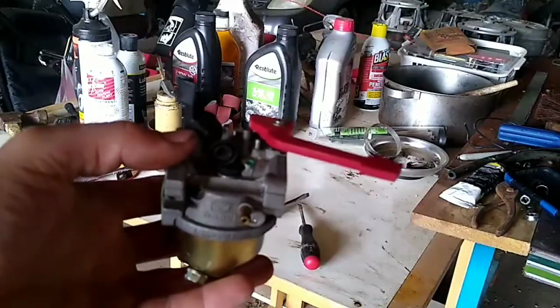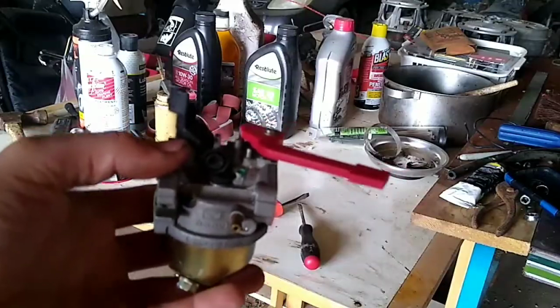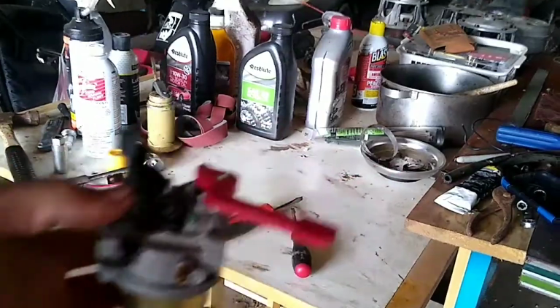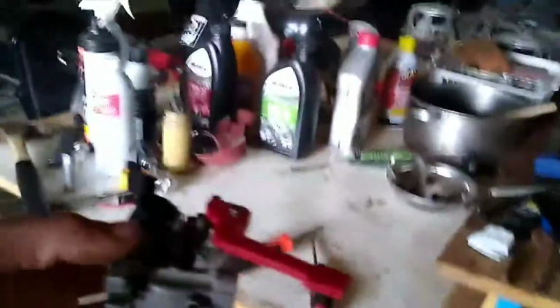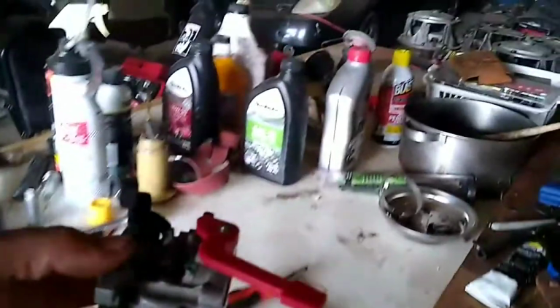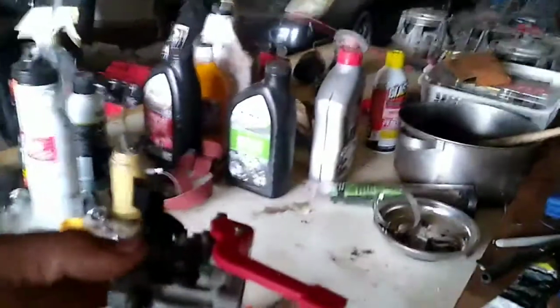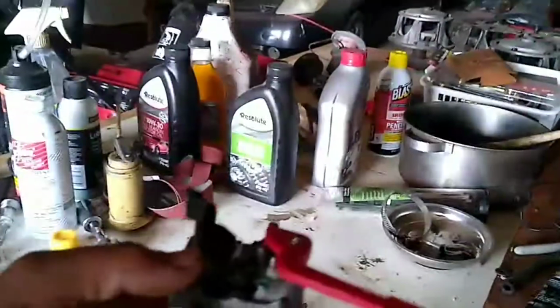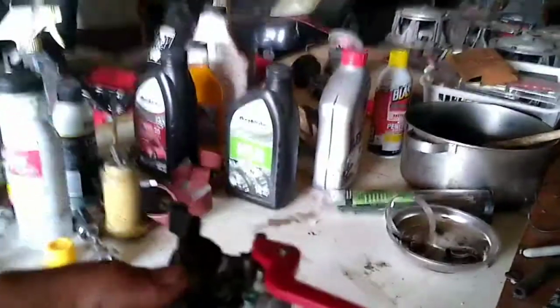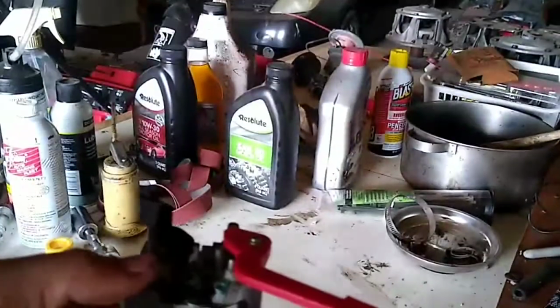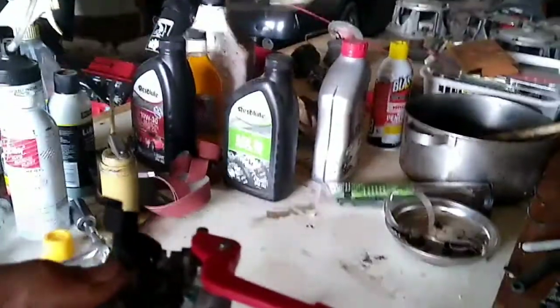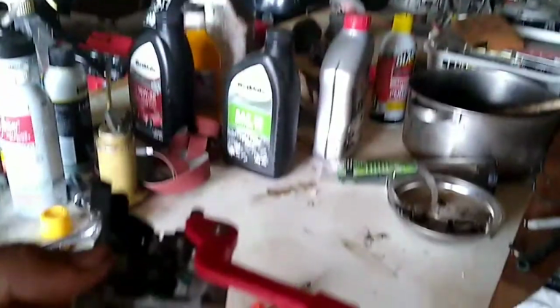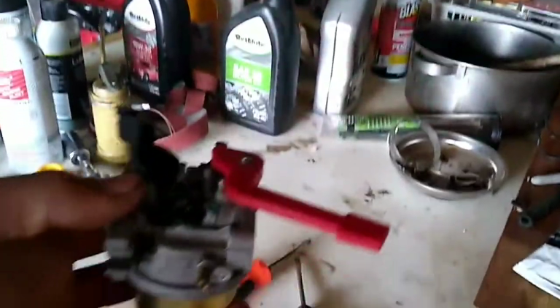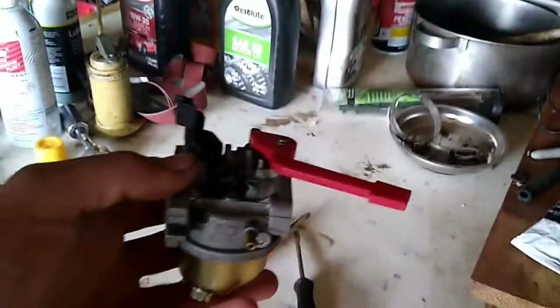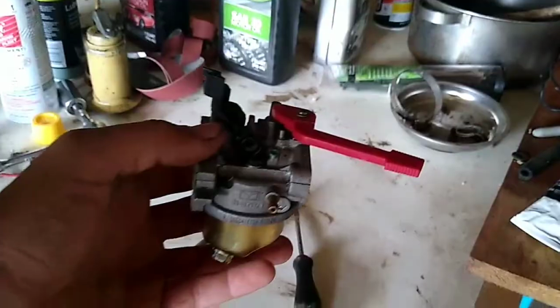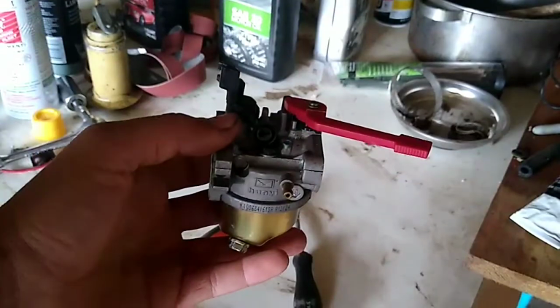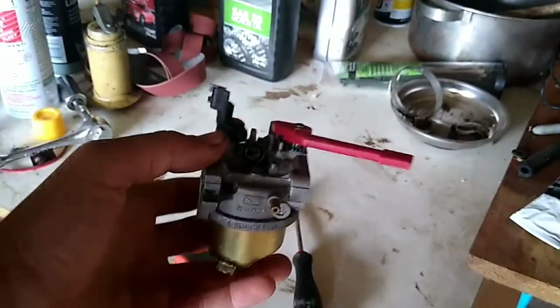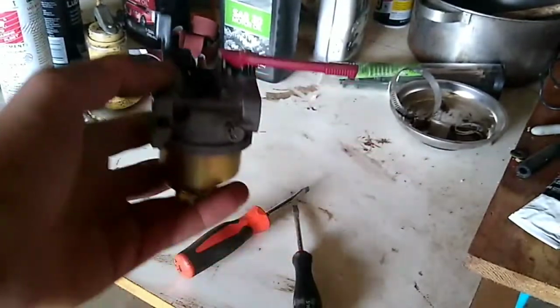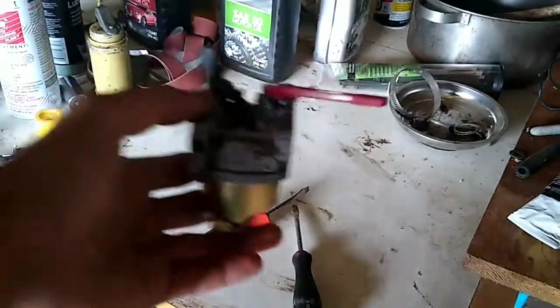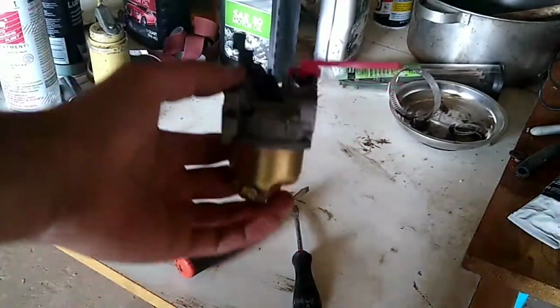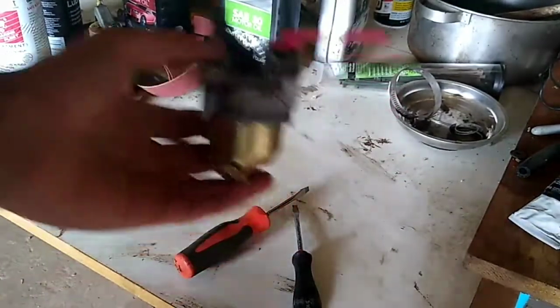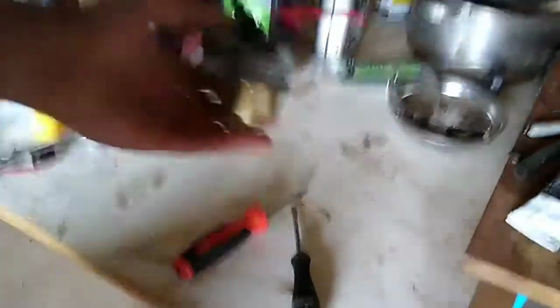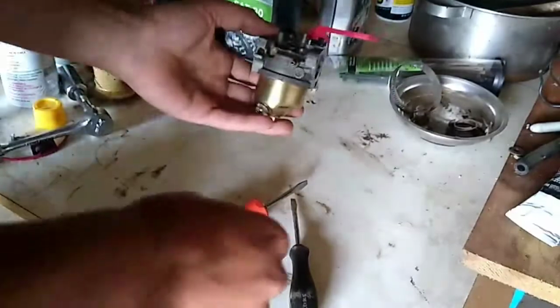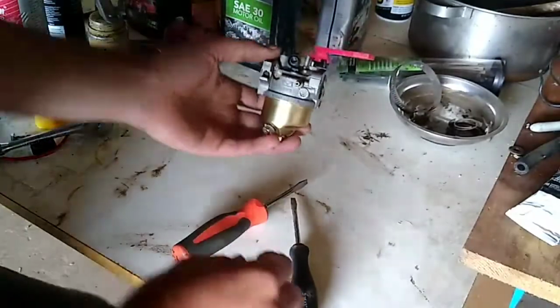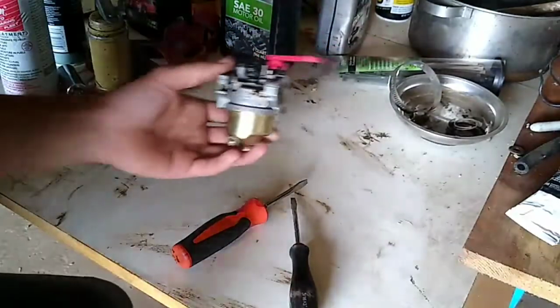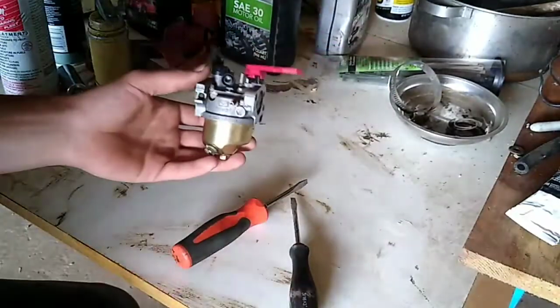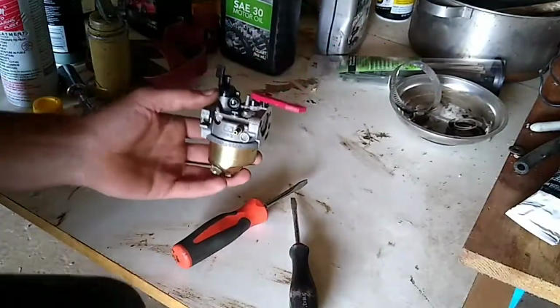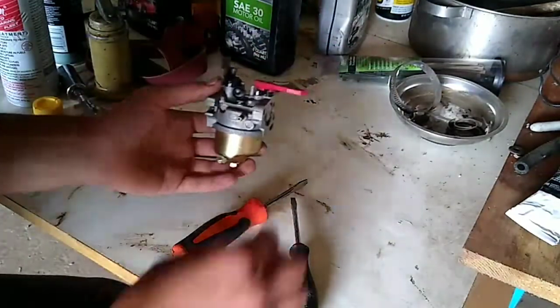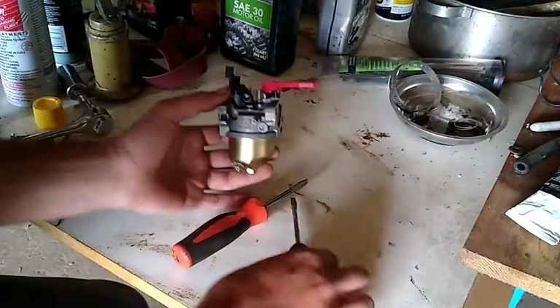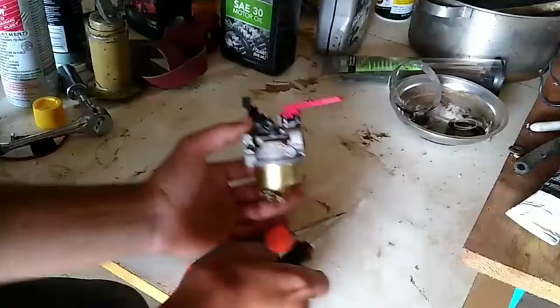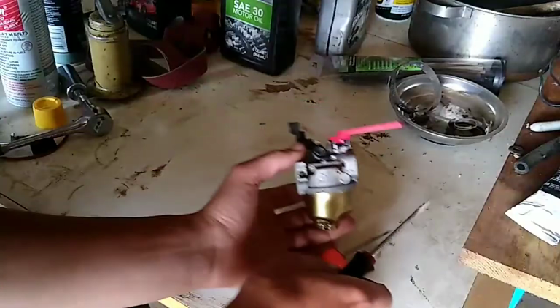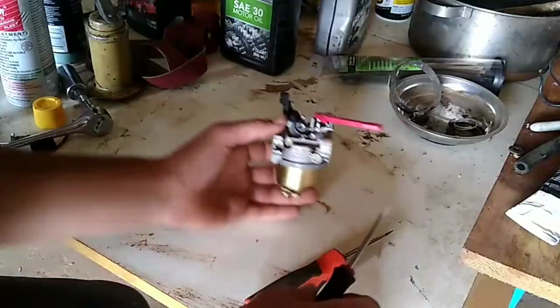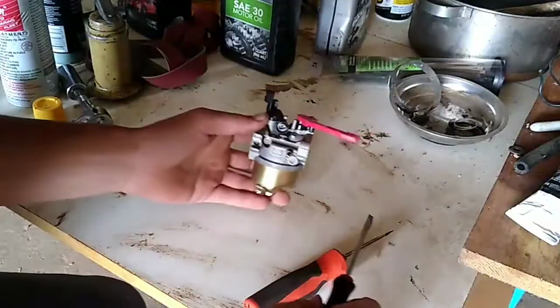I'm going to get you guys in a little closer here, move my camera in, and I'll angle it down and show you guys what I'm about to do. For the job, you're probably going to need one or two flathead screwdrivers.